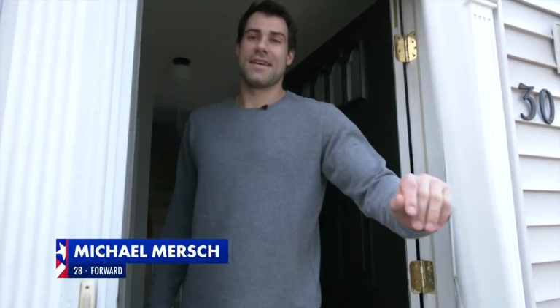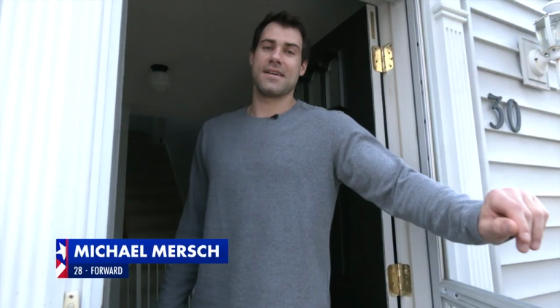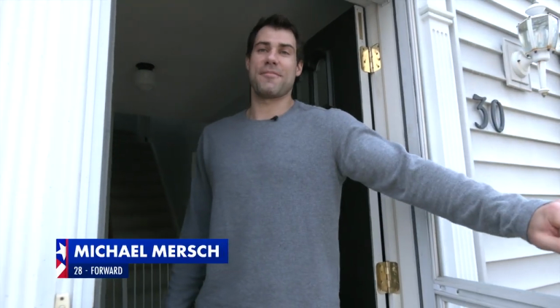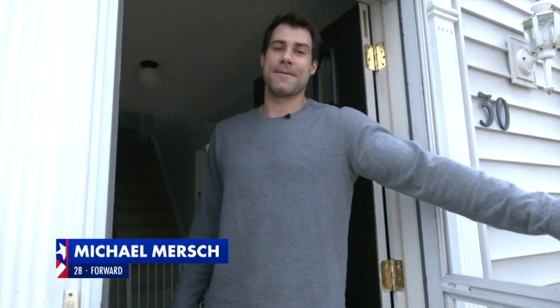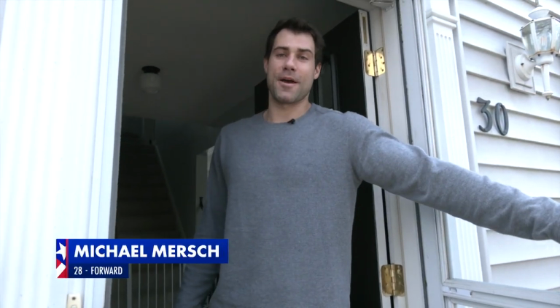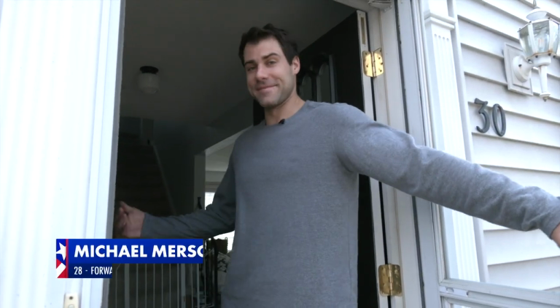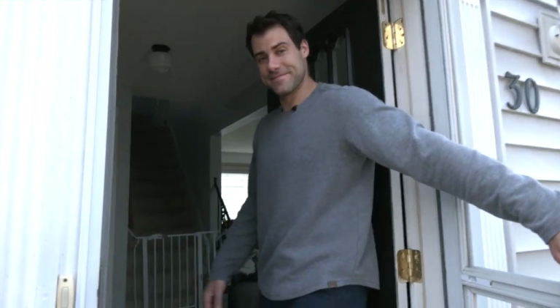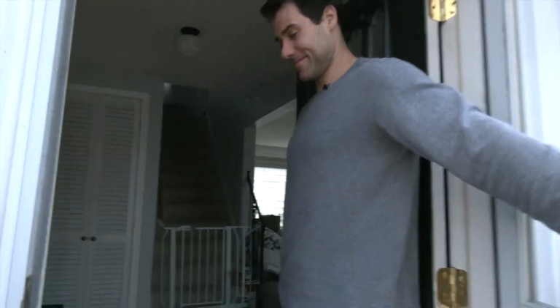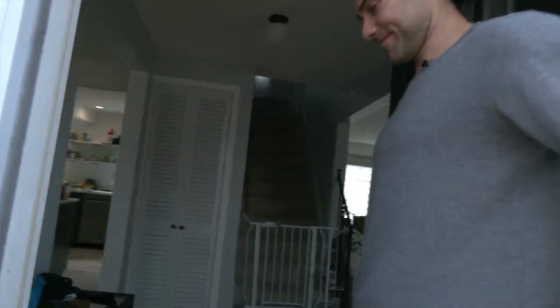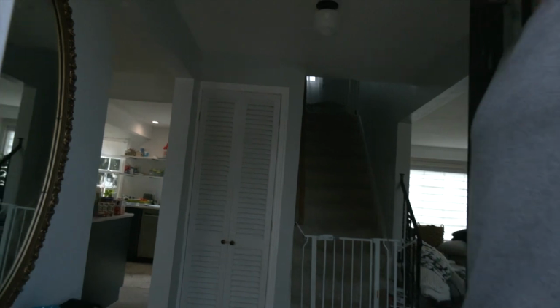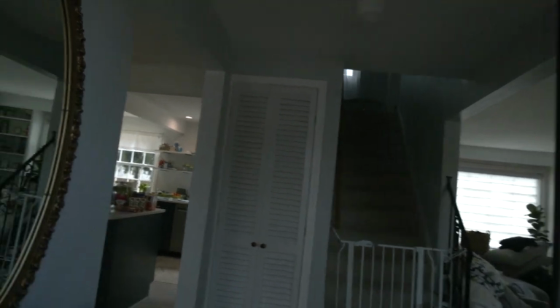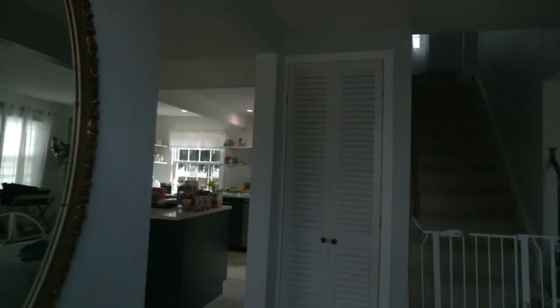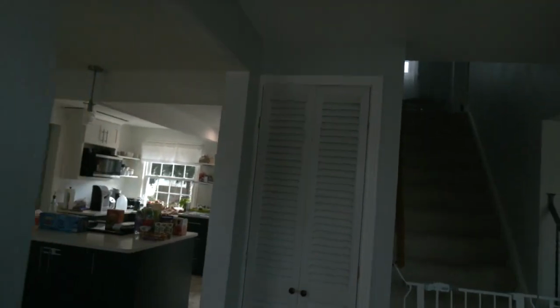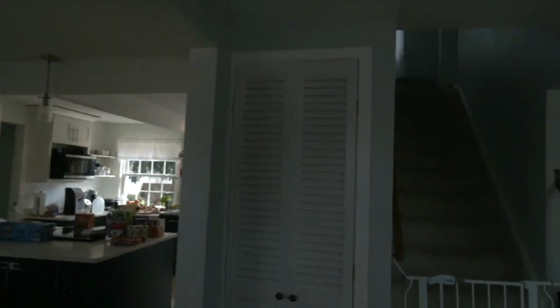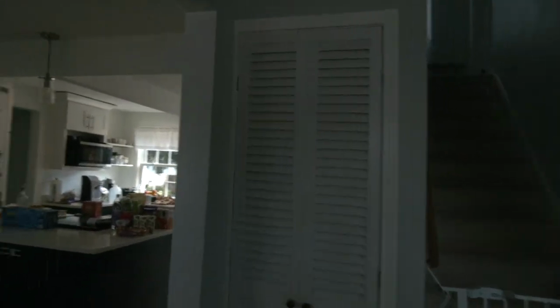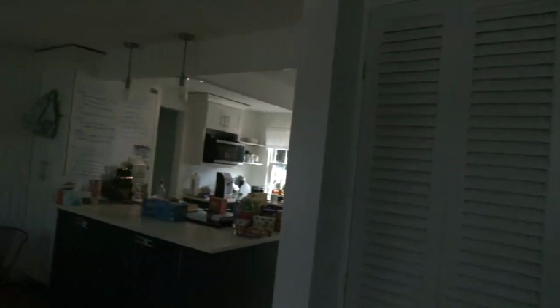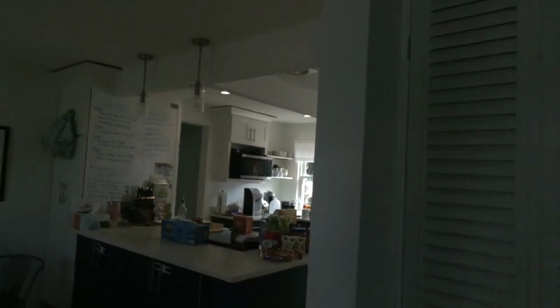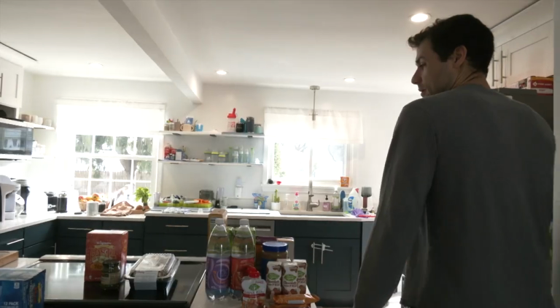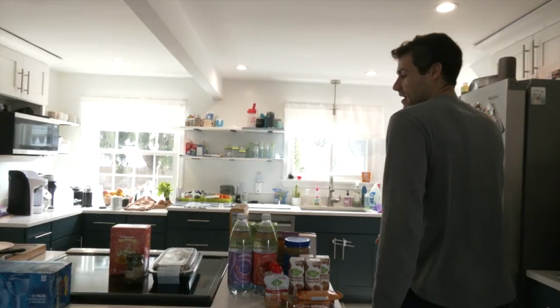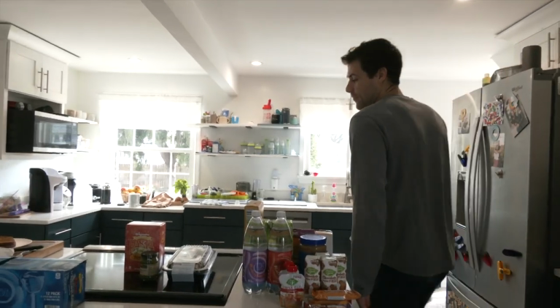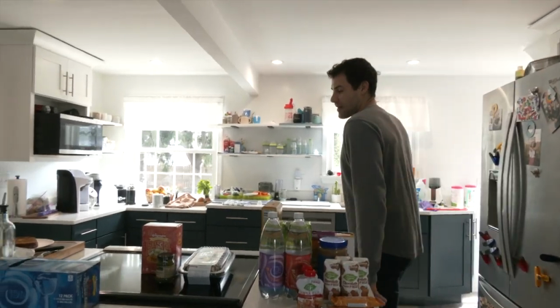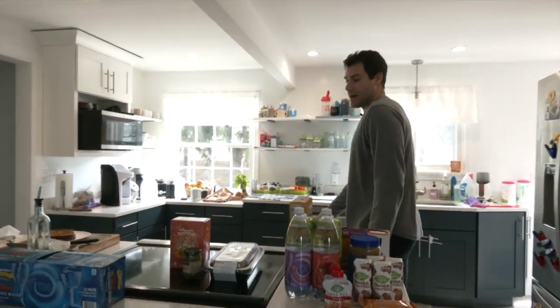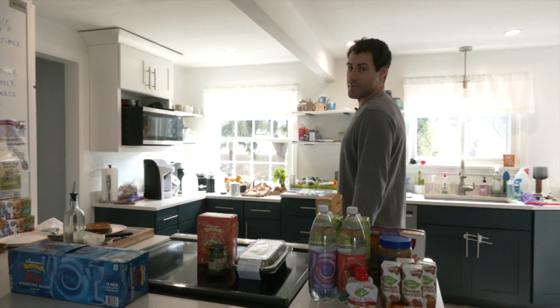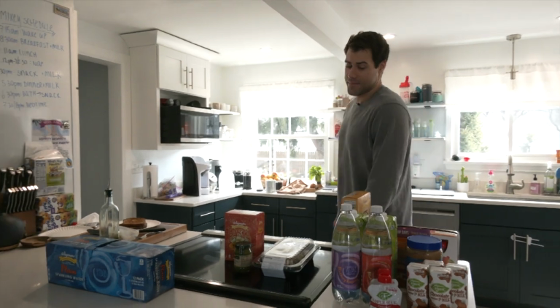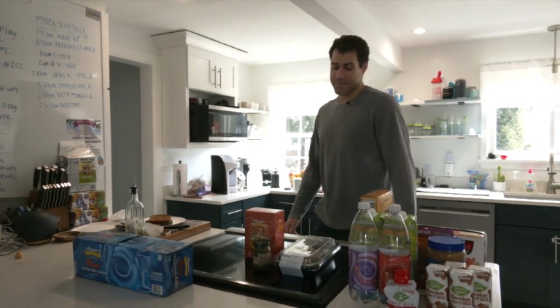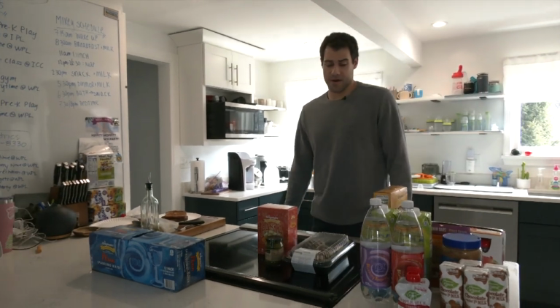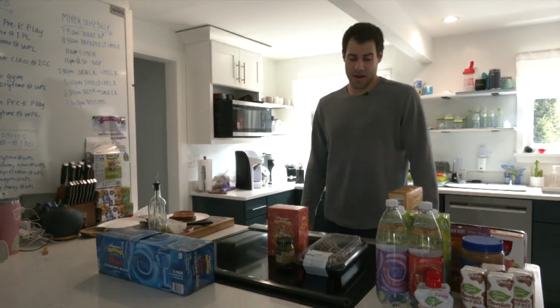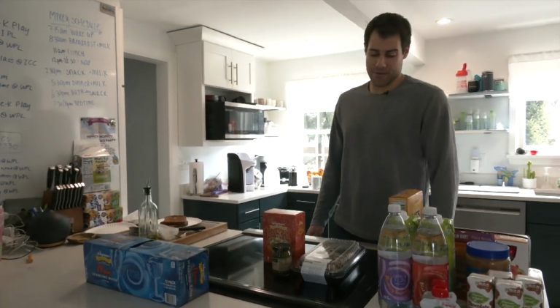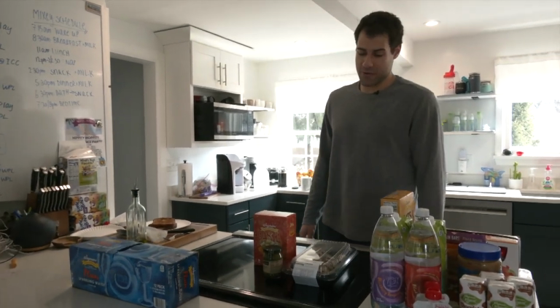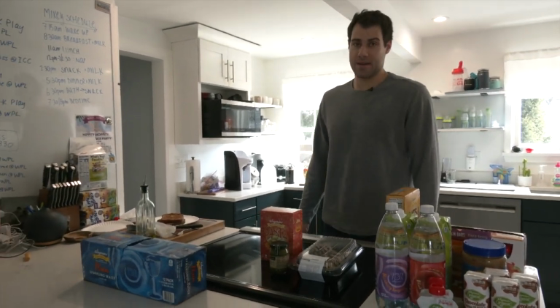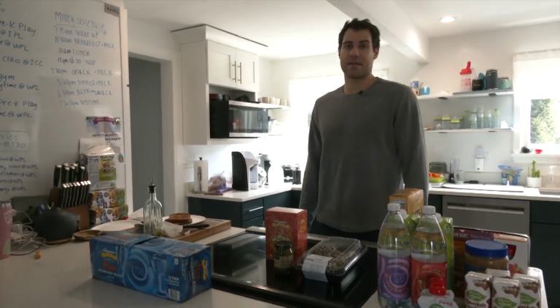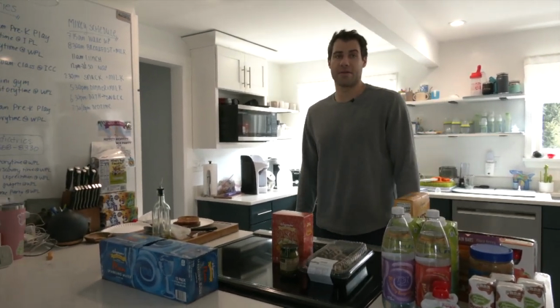Hey guys, Mike Mersch here, come on in. We just got back from Wegmans picking up some of our favorite groceries that we like to eat in the house.